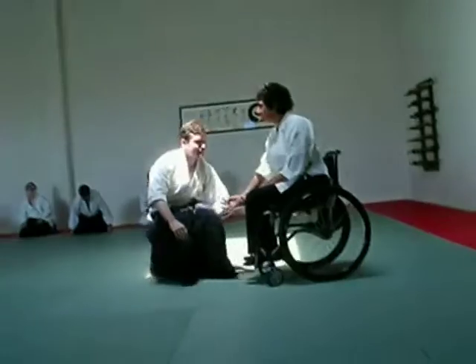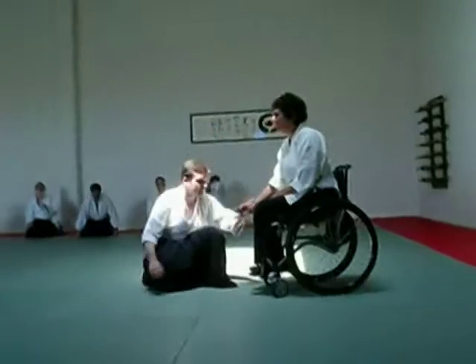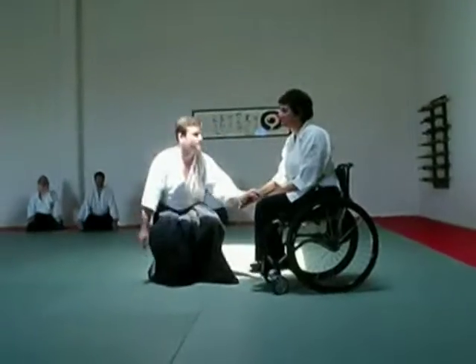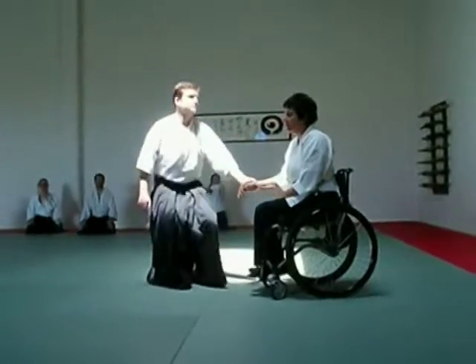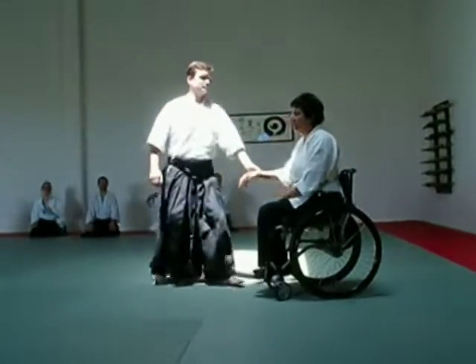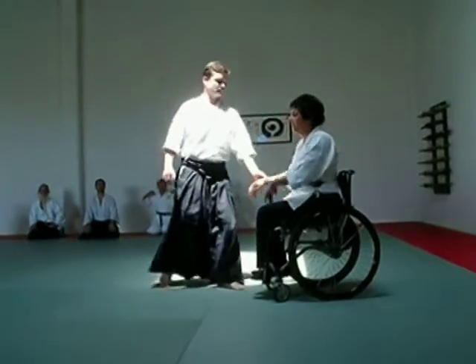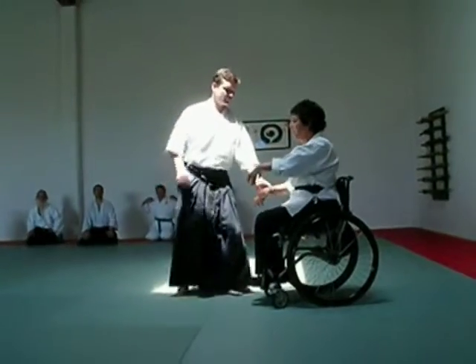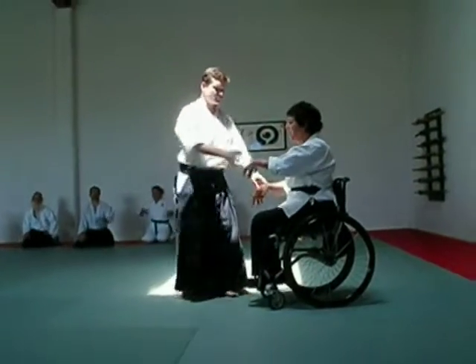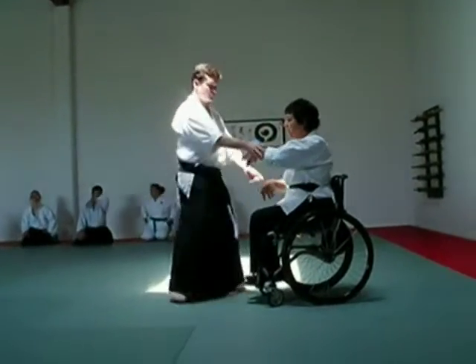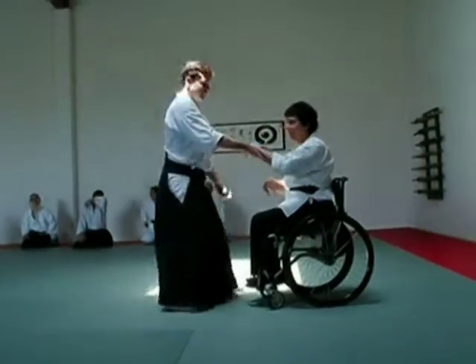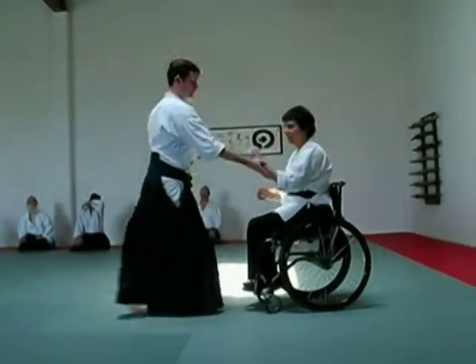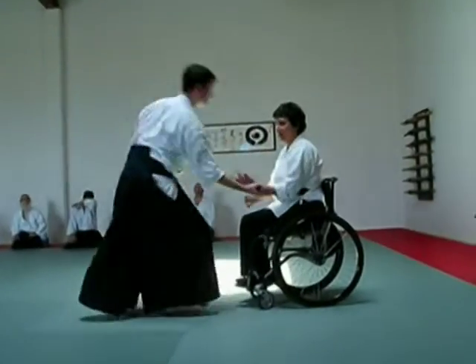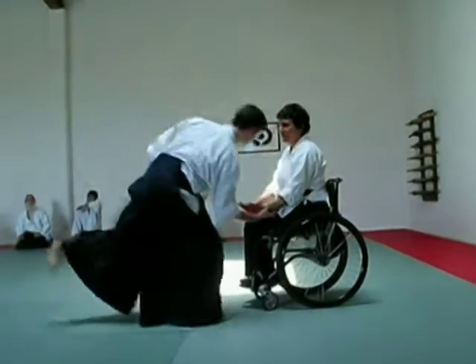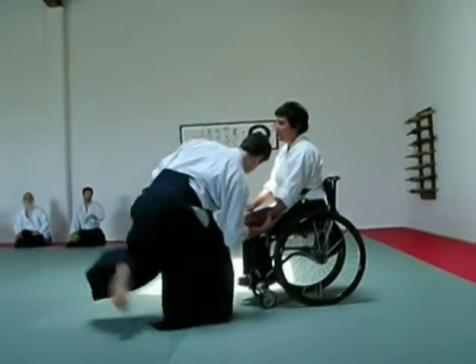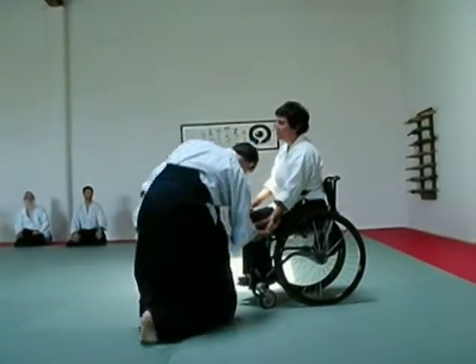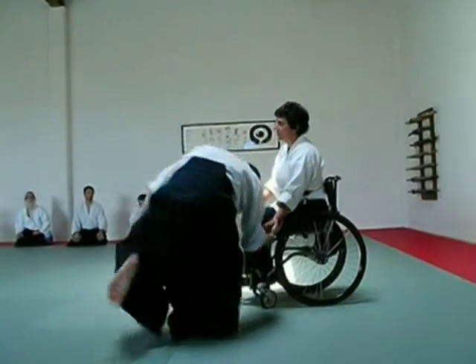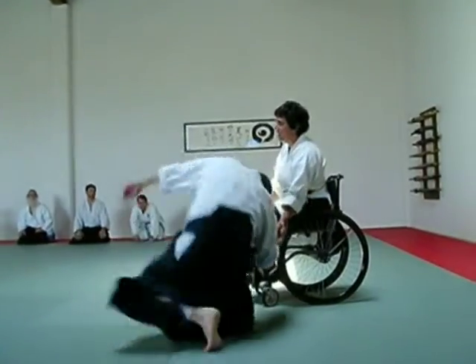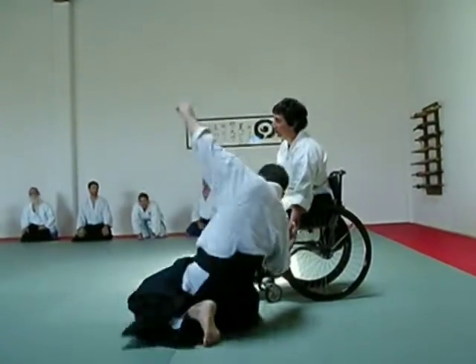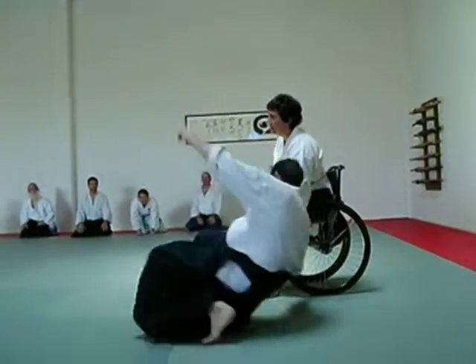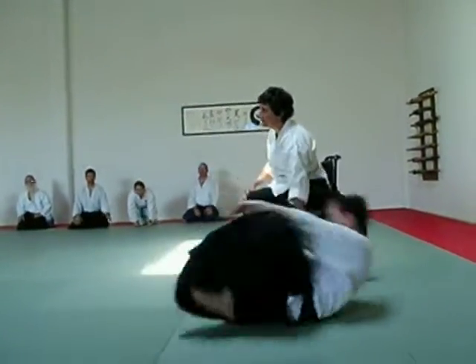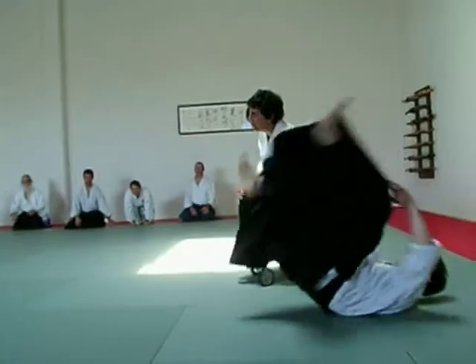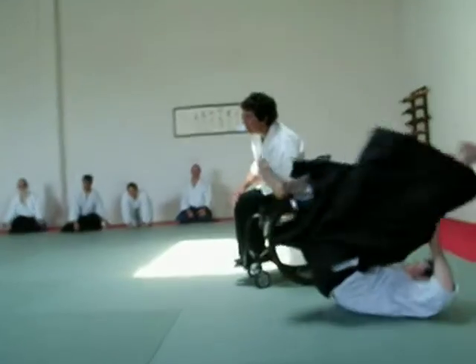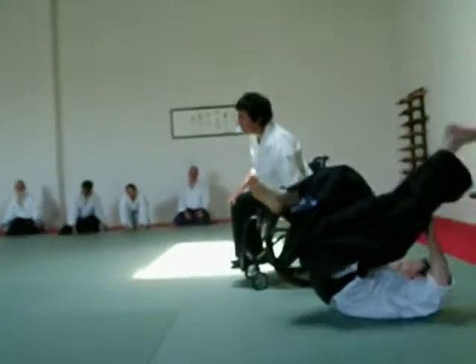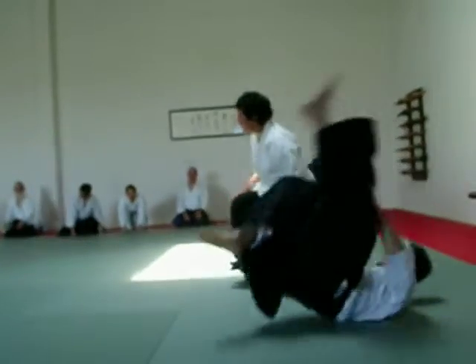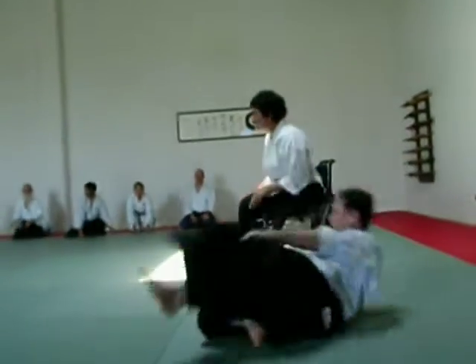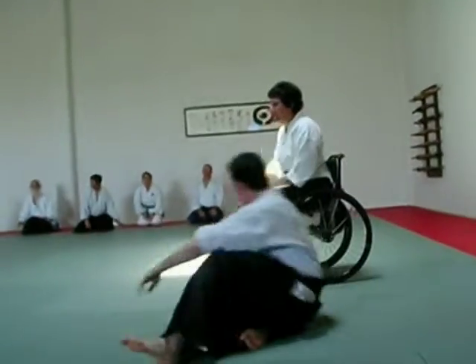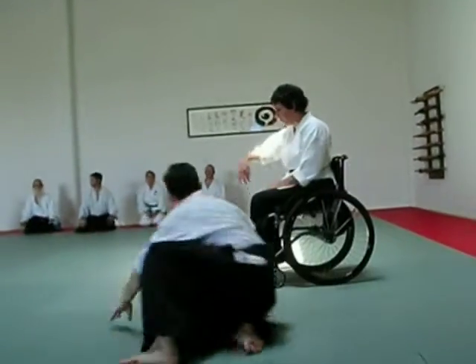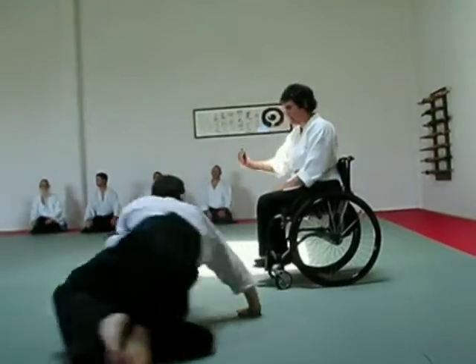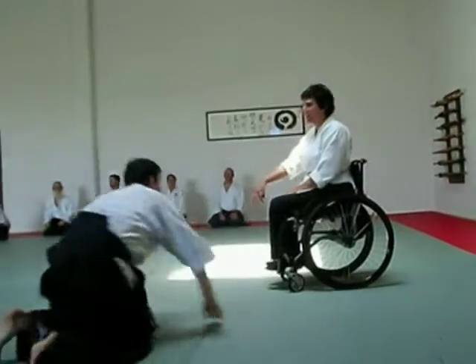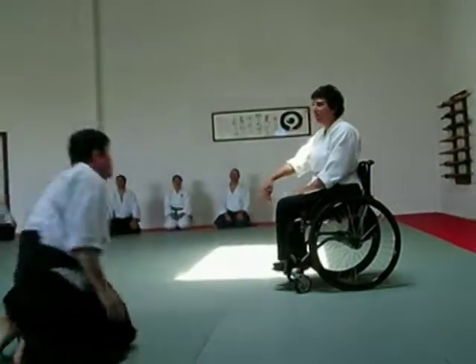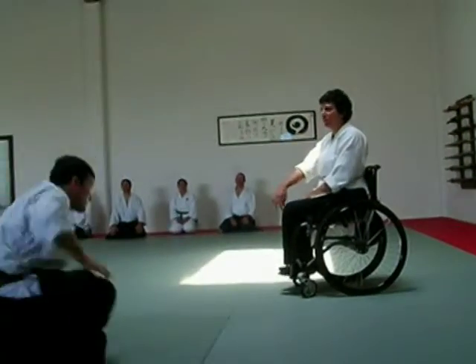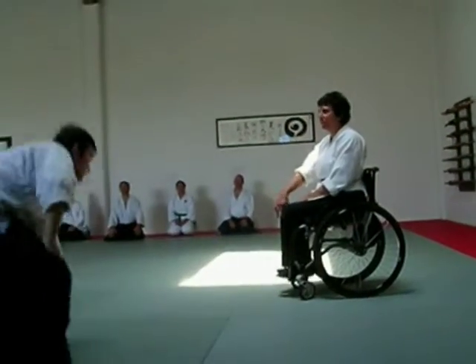Balance. Right here. This balance is taking. I can just keep extending into the earth.